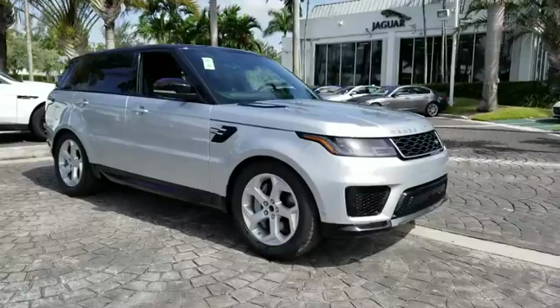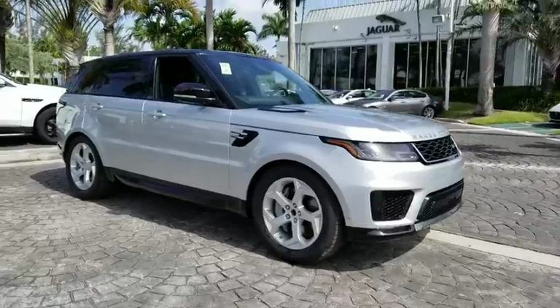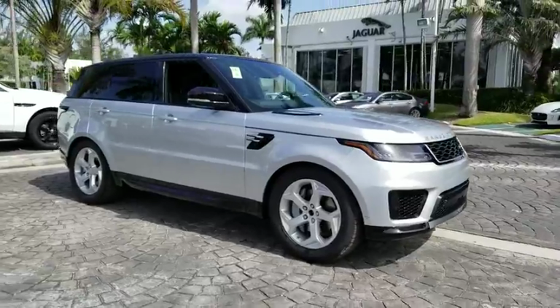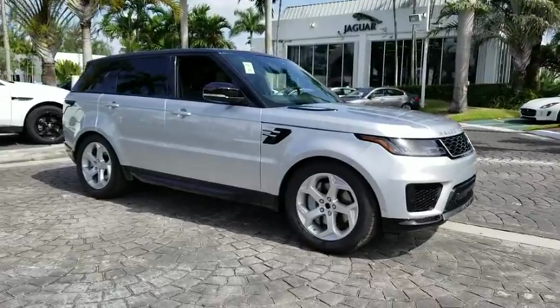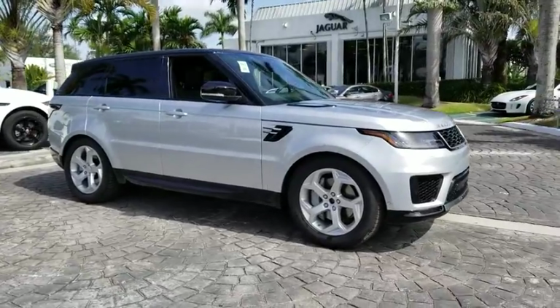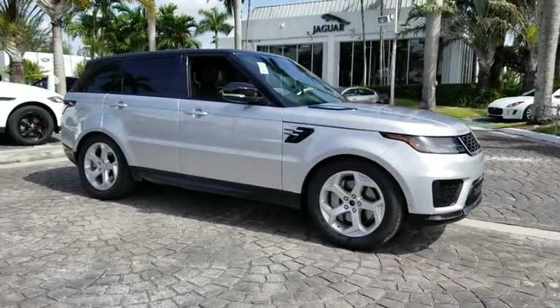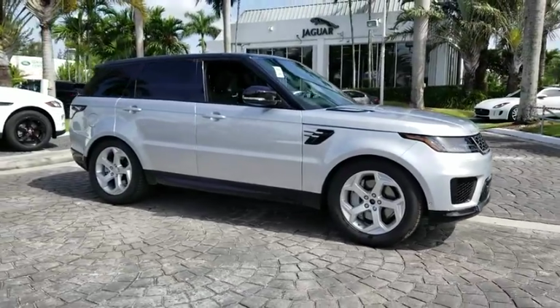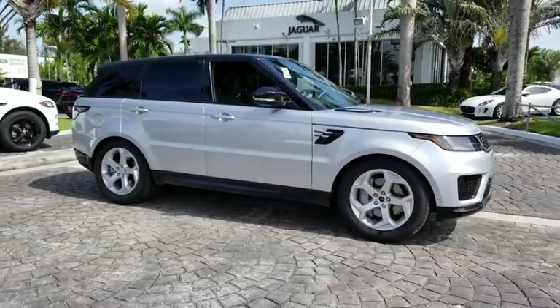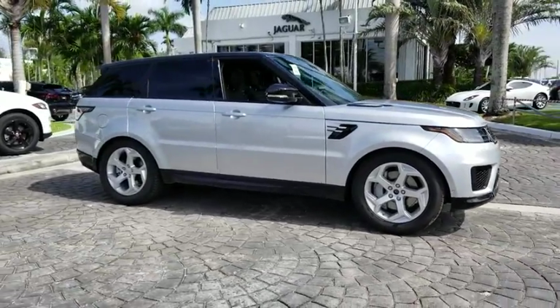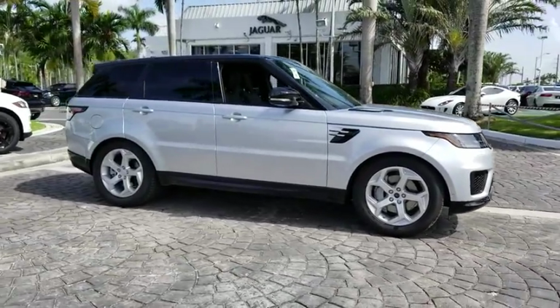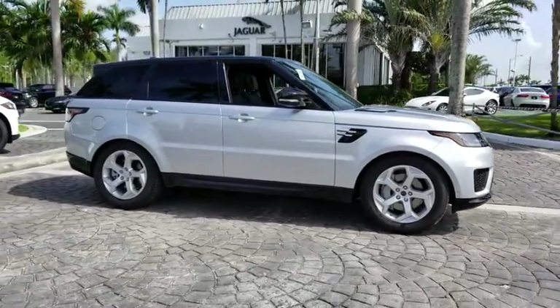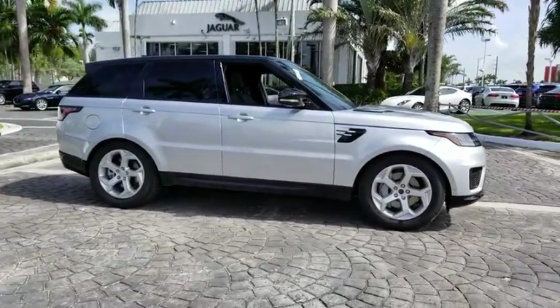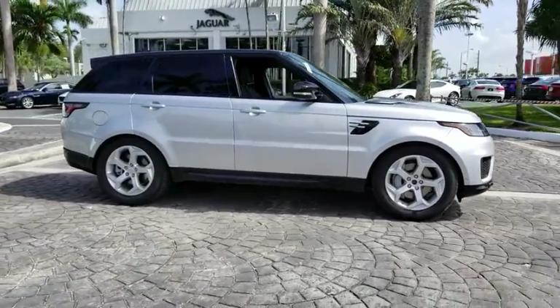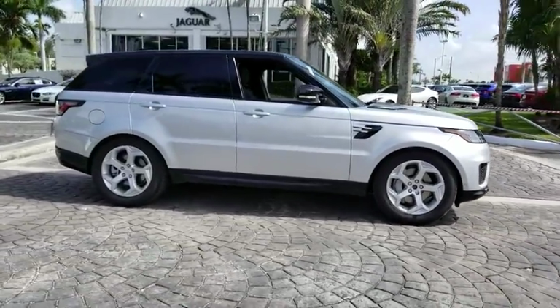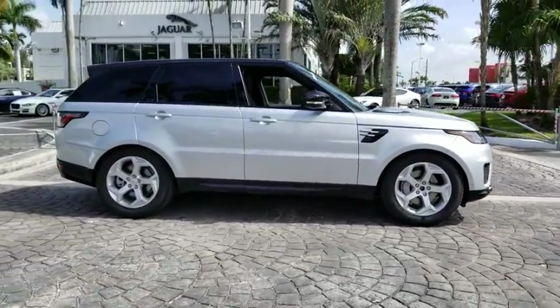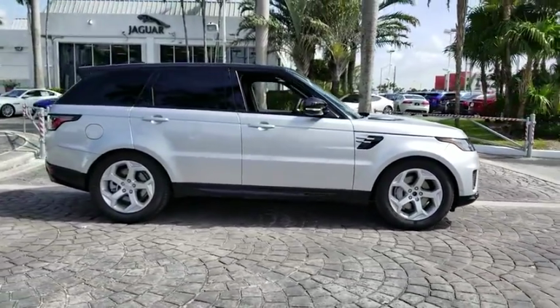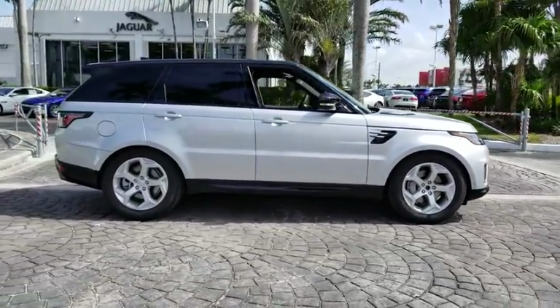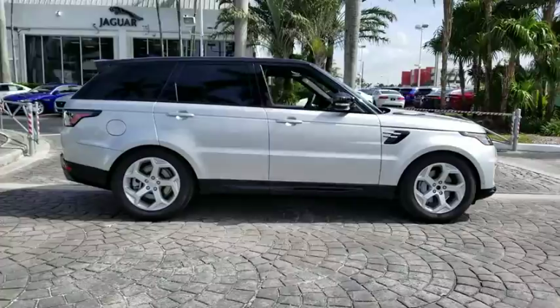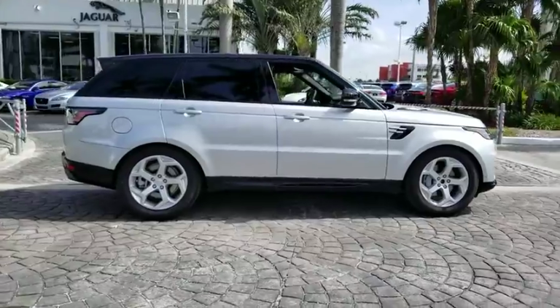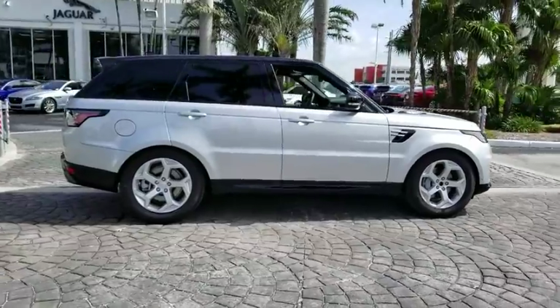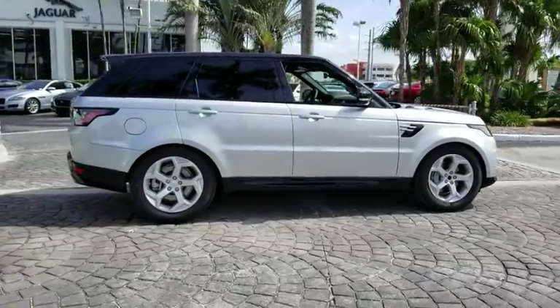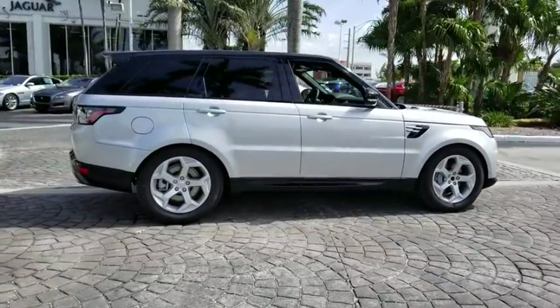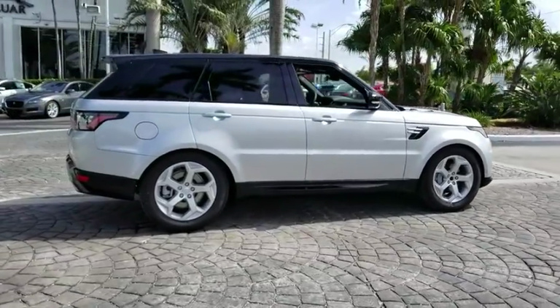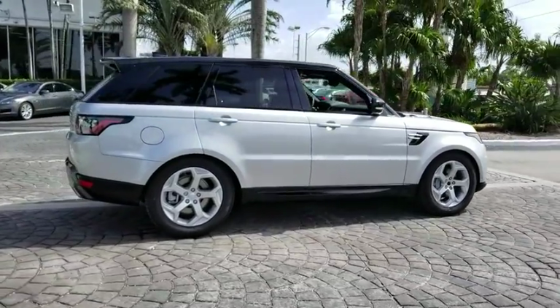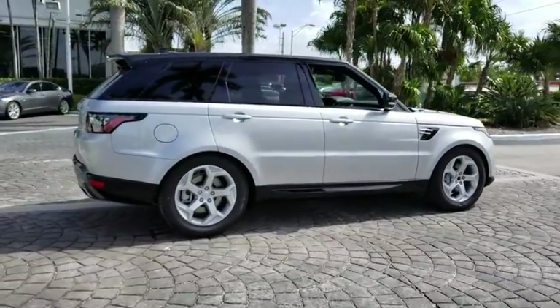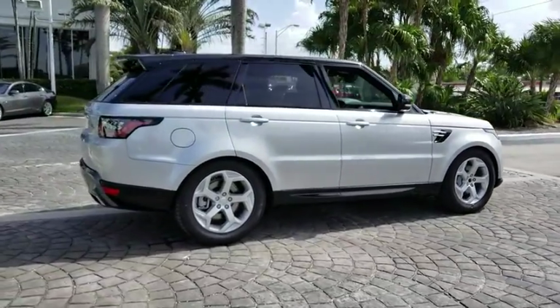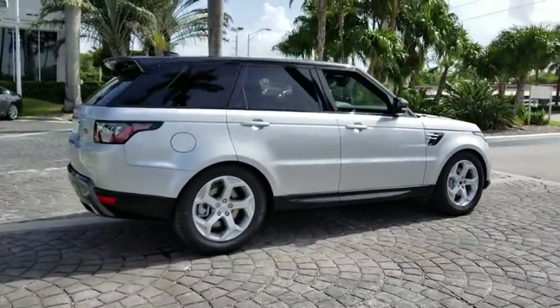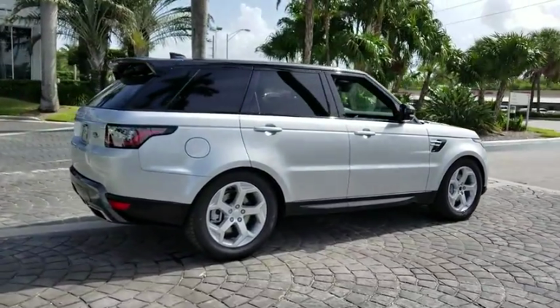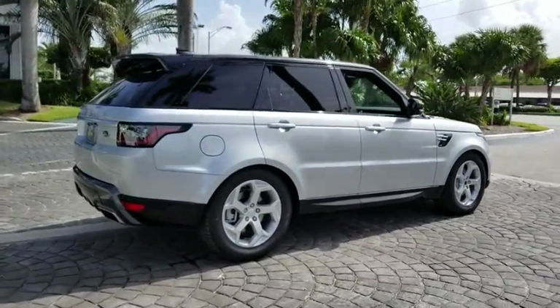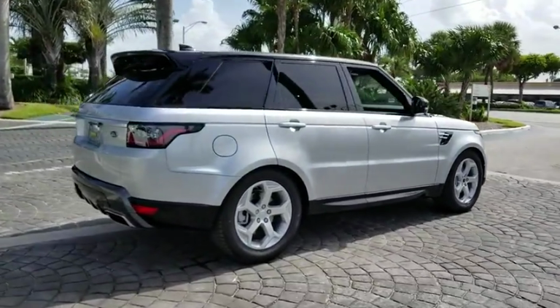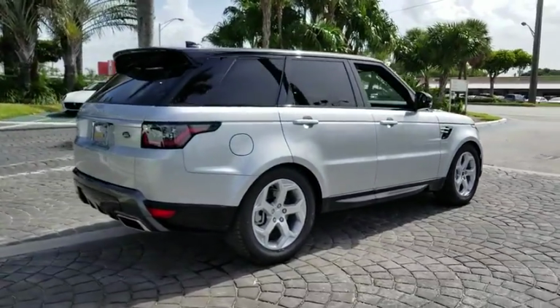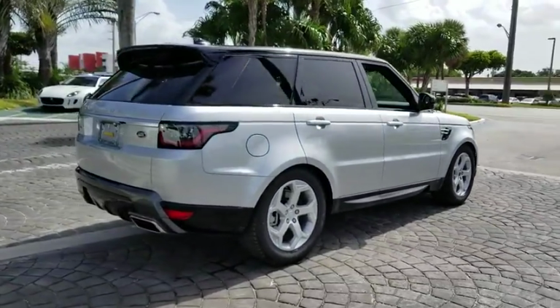The 2018 Land Rover Range Rover Sport. Powered by intelligence, brilliance by design. Range Rover Sport is in a class of one.